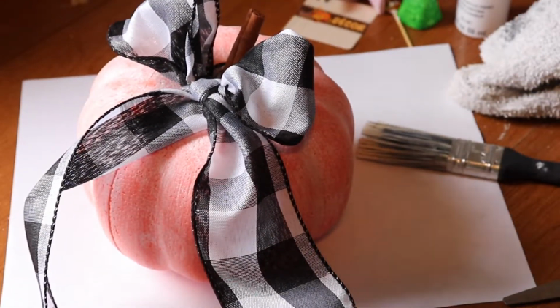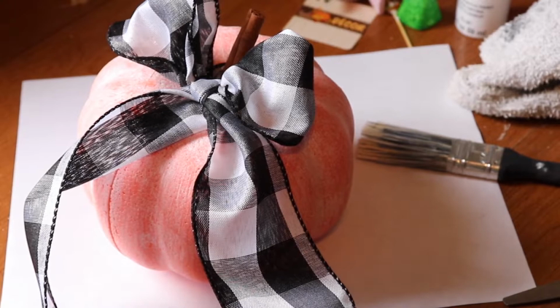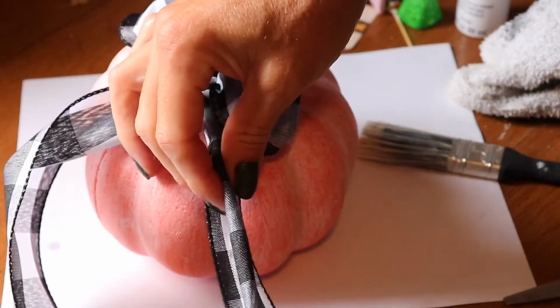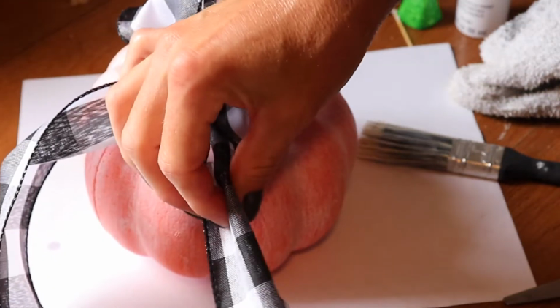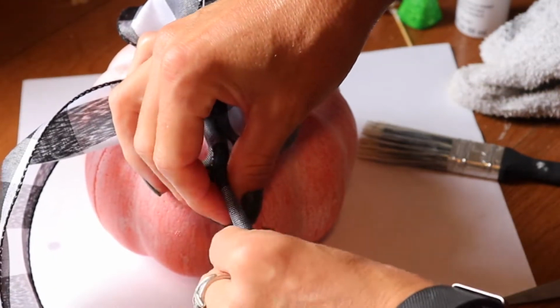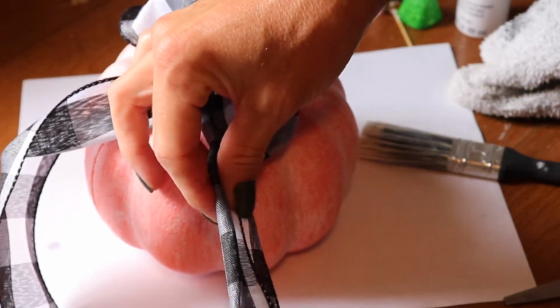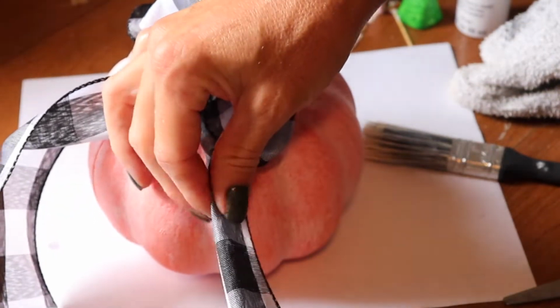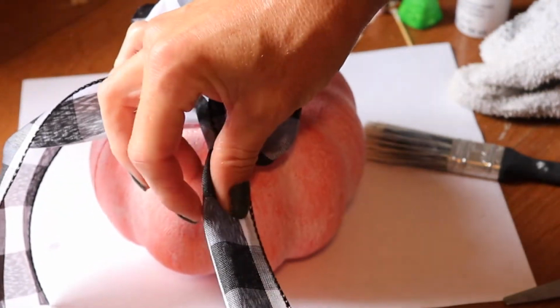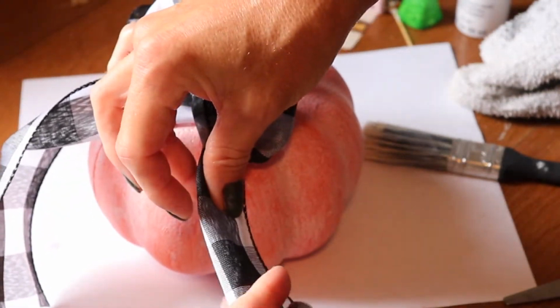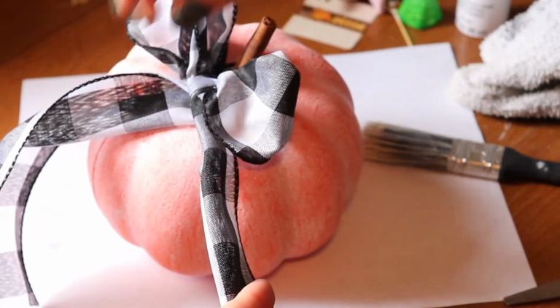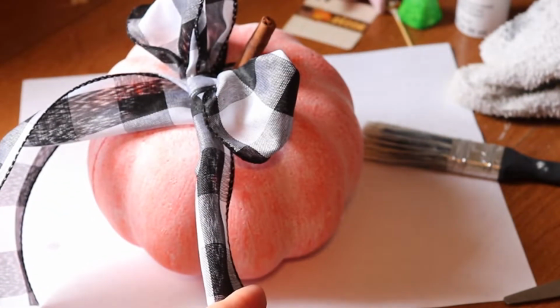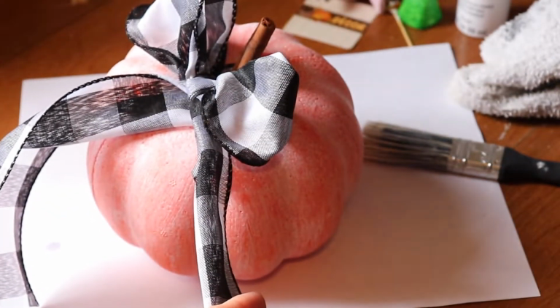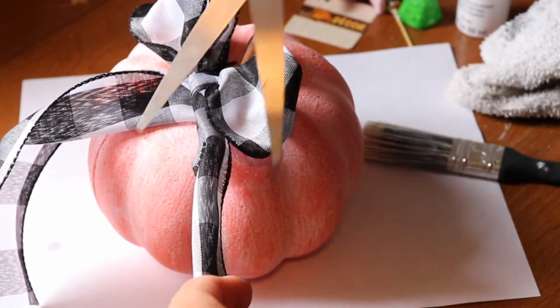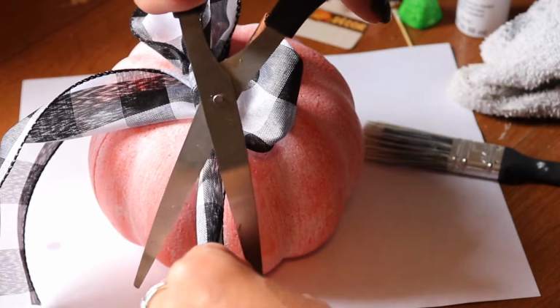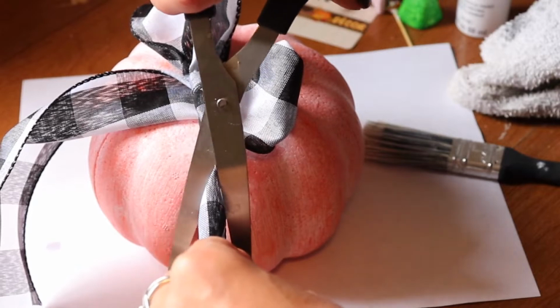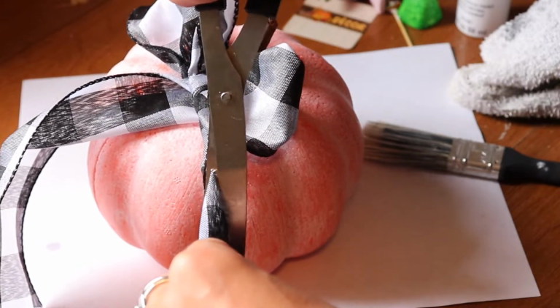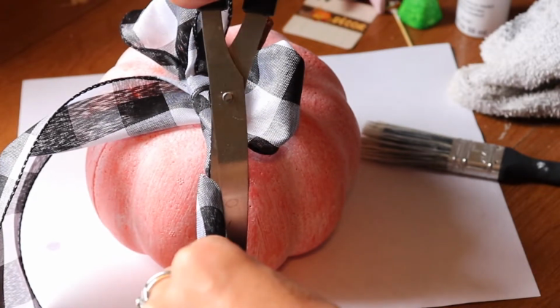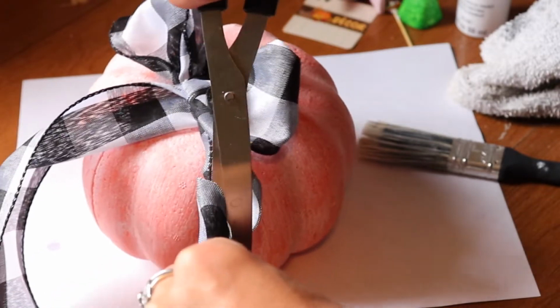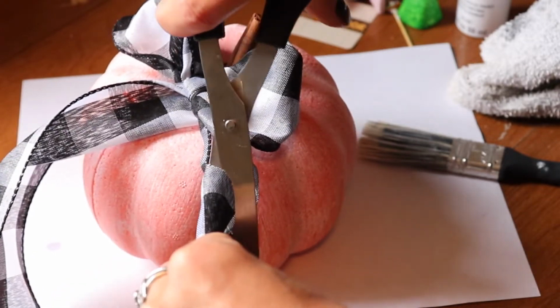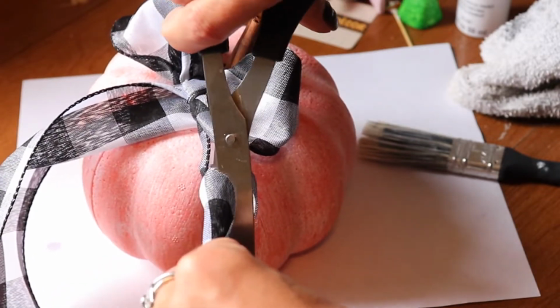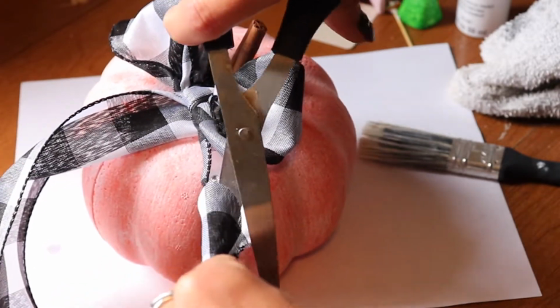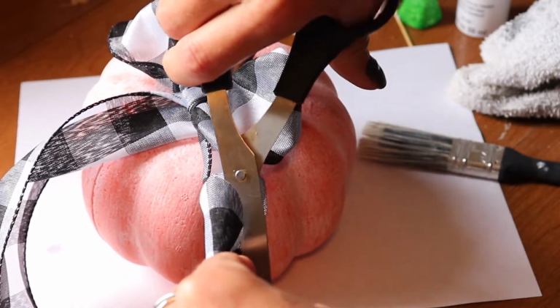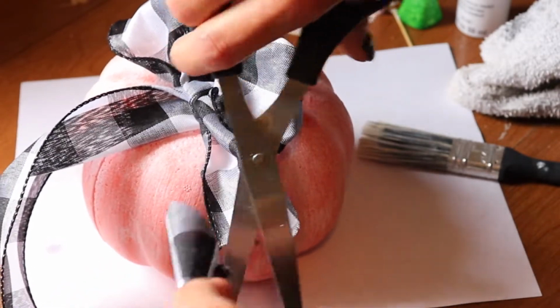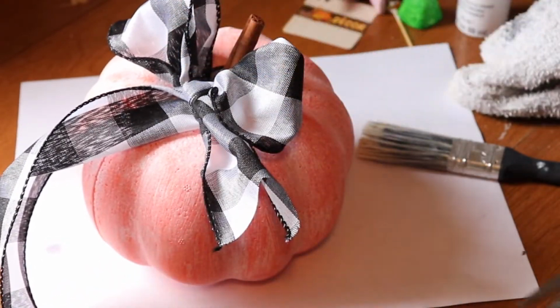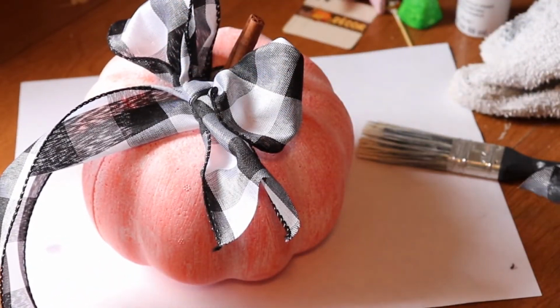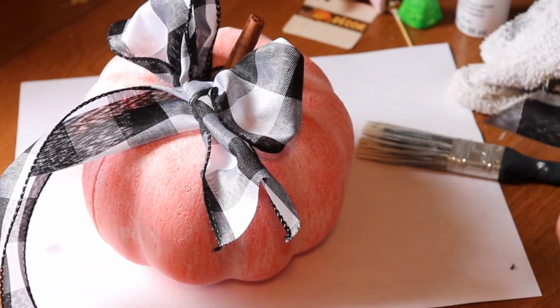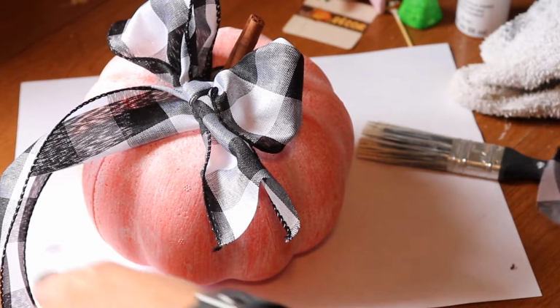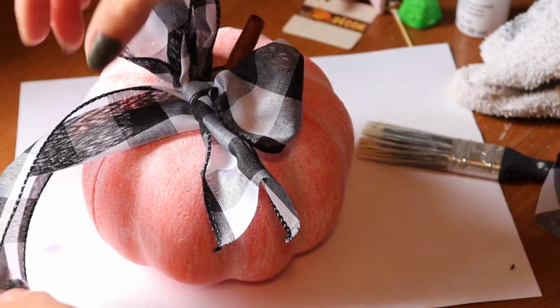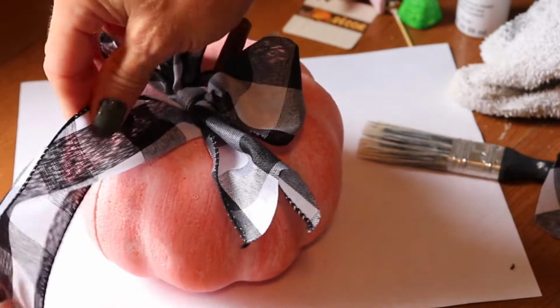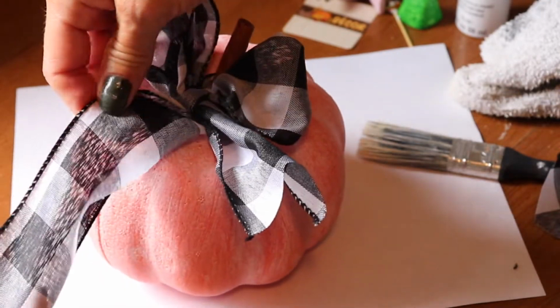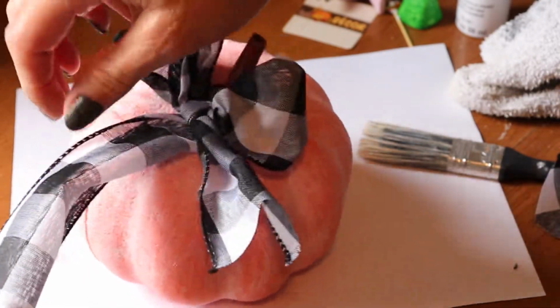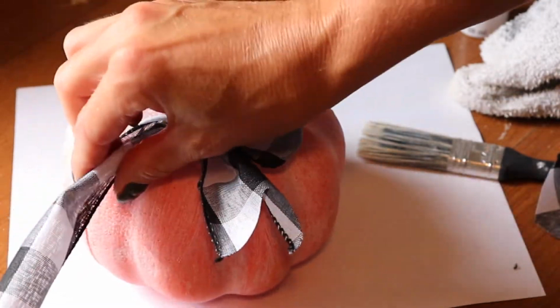Instead of cutting the ends at a simple angle, I decided to cut them in a V-shape. To do this, I just fold the ends in half and cut downward — it gives it a nice finished look.